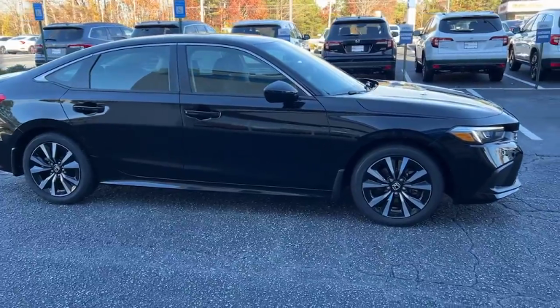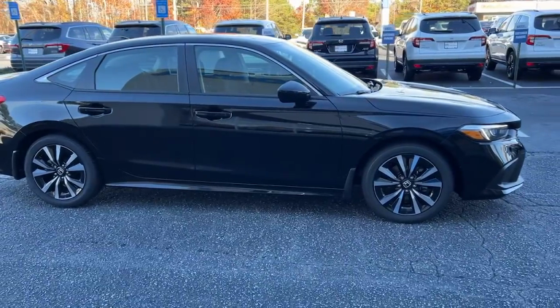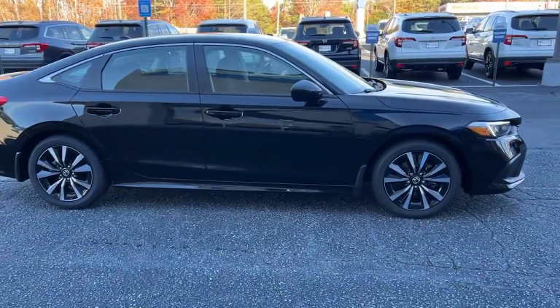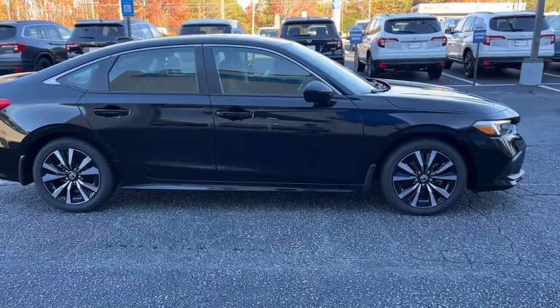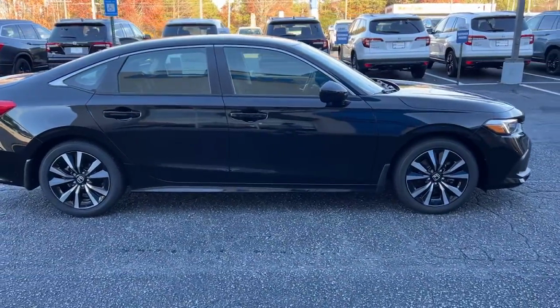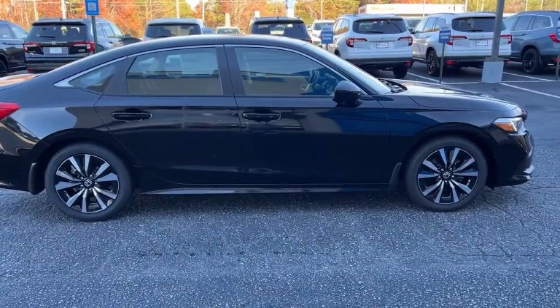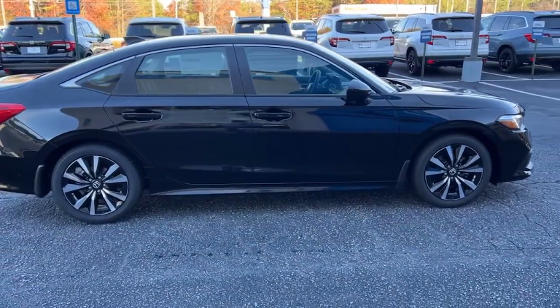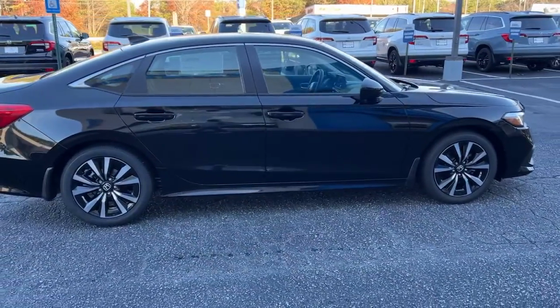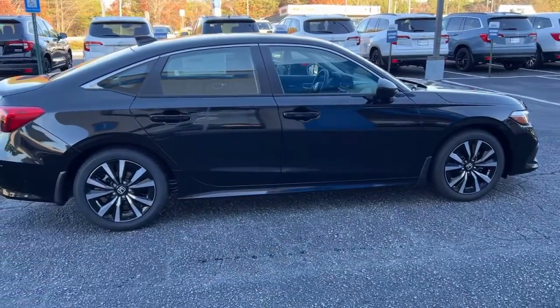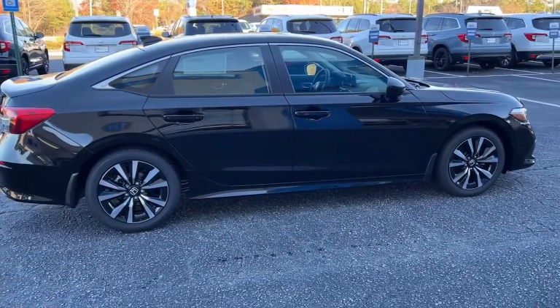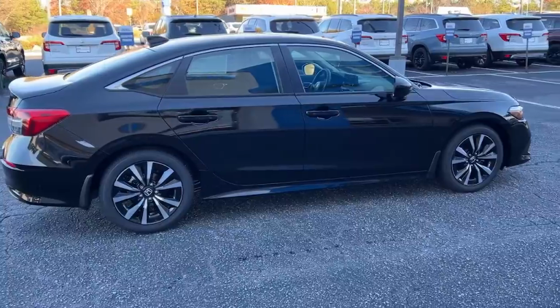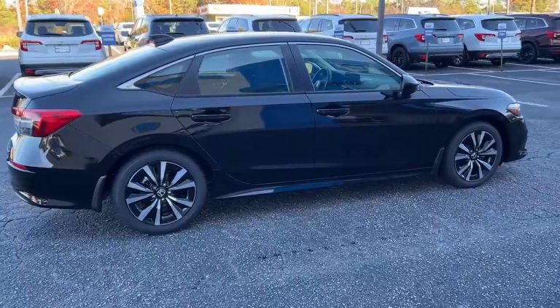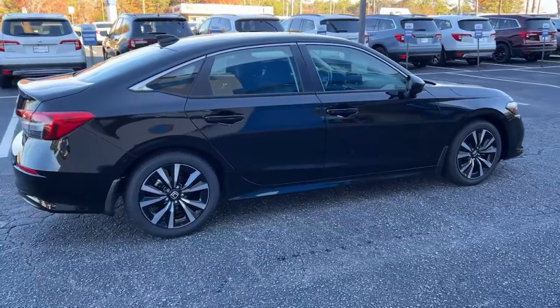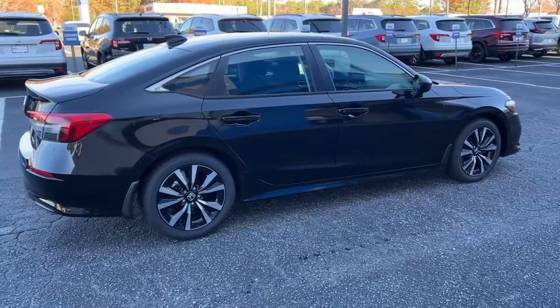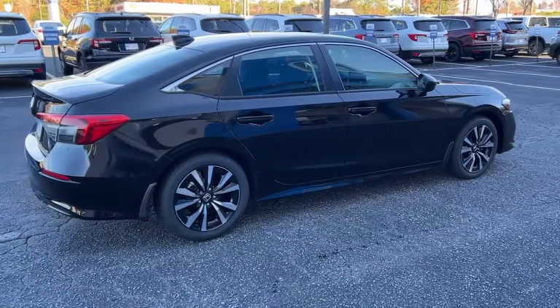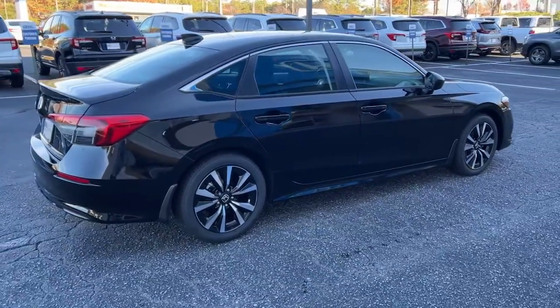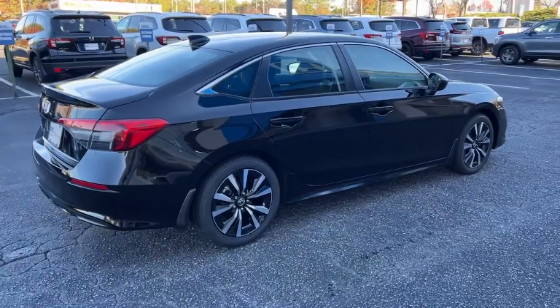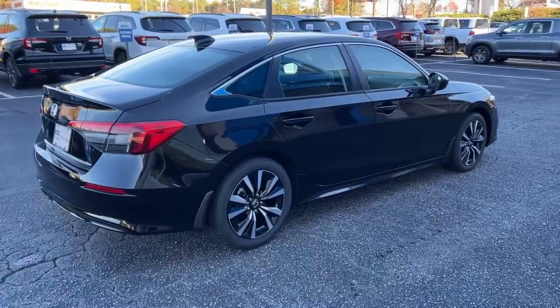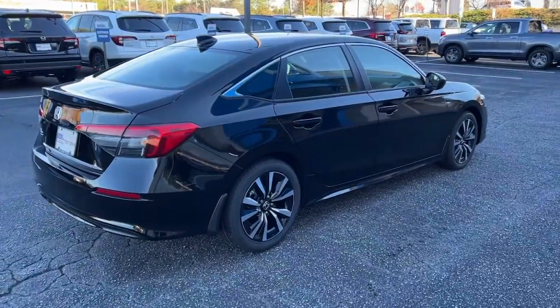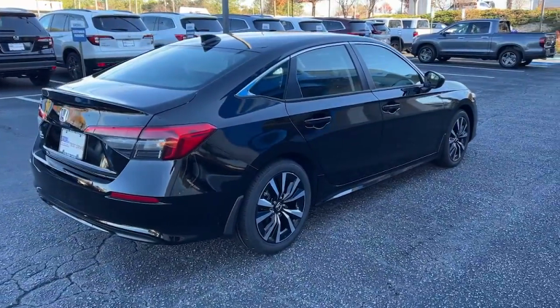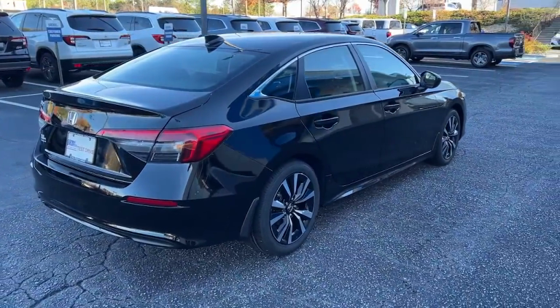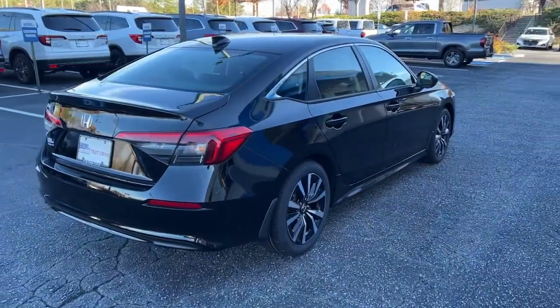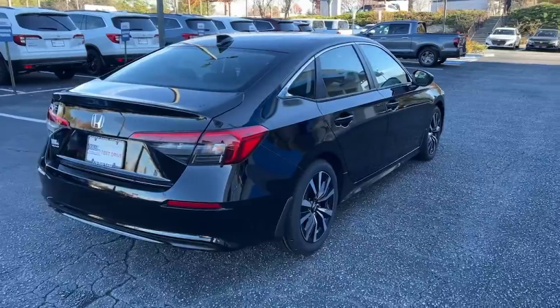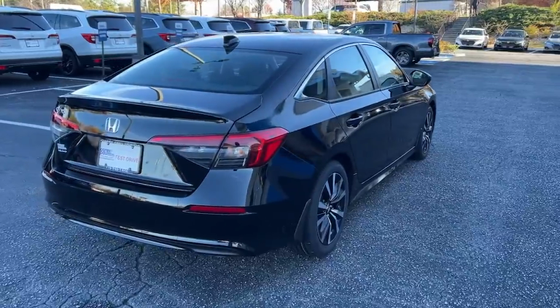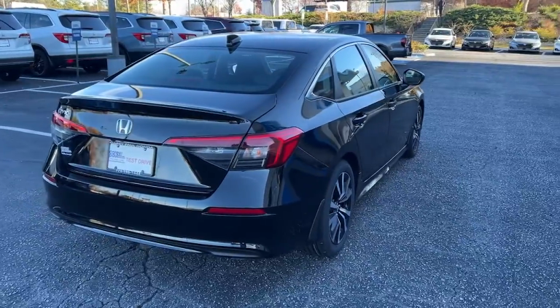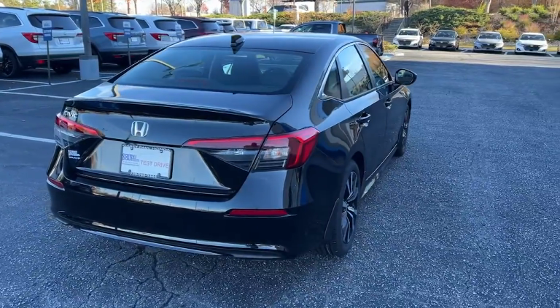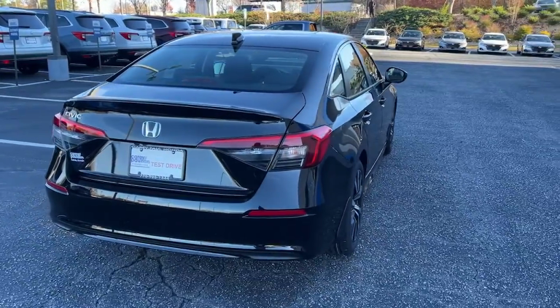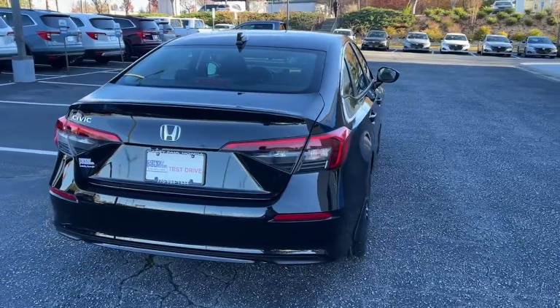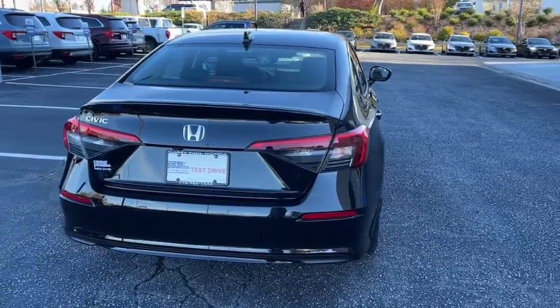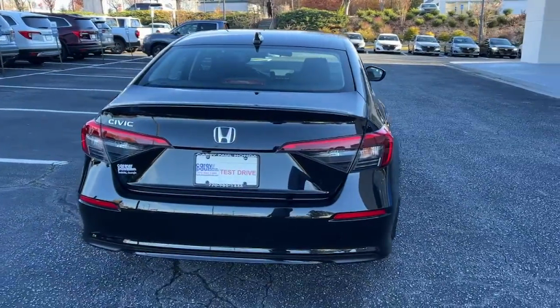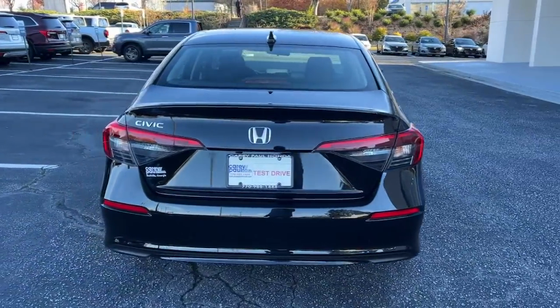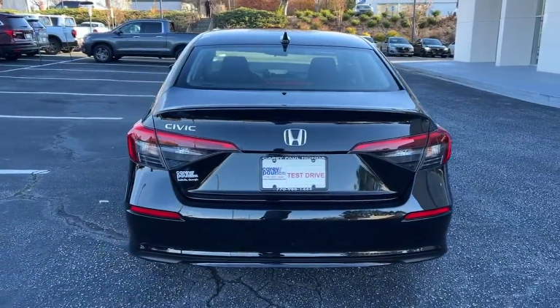Keyless entry, sun/moonroof, adaptive cruise control, dual zone AC, Bluetooth connection, steering wheel audio controls, alarm, heated front seats, aluminum wheels, electronic stability control.